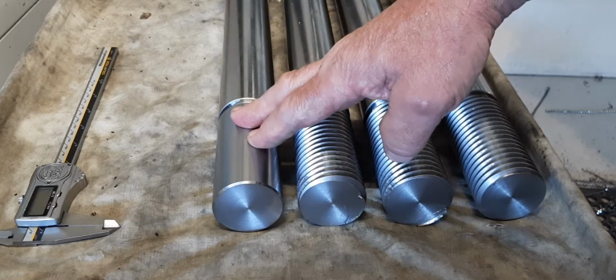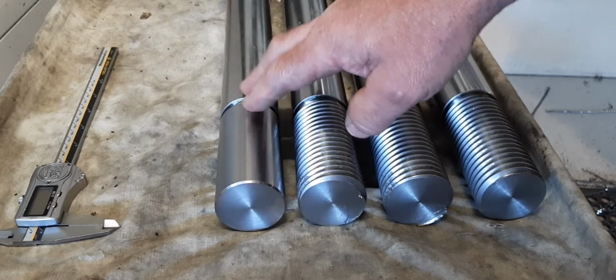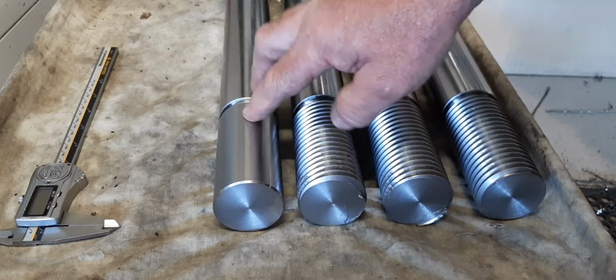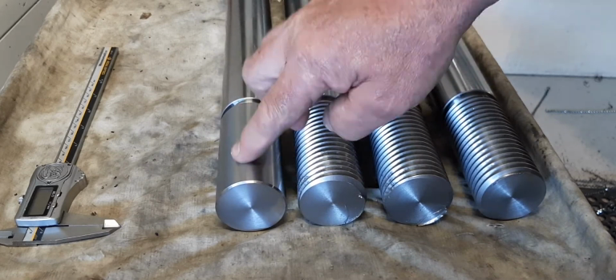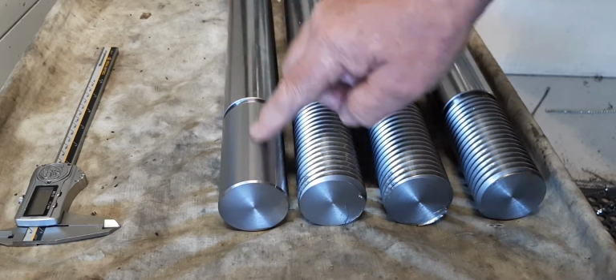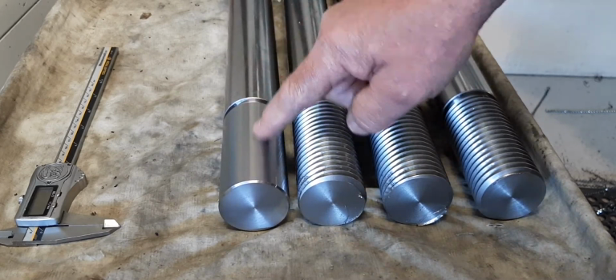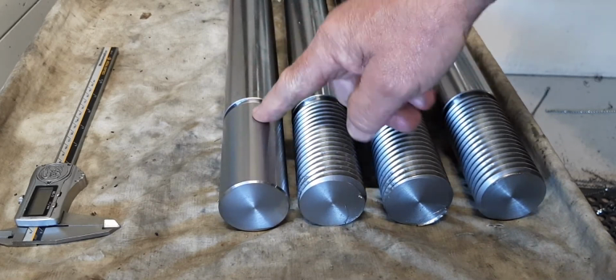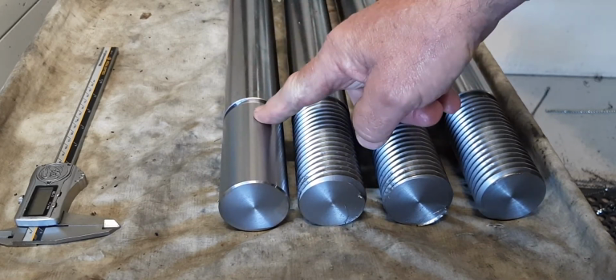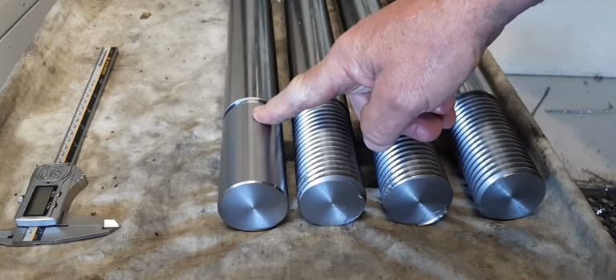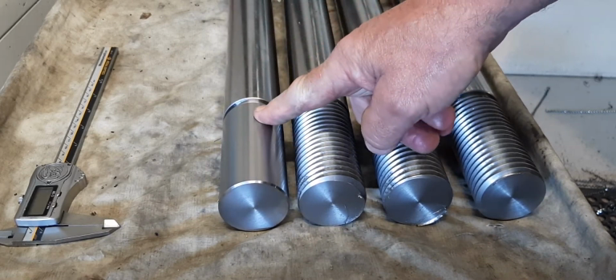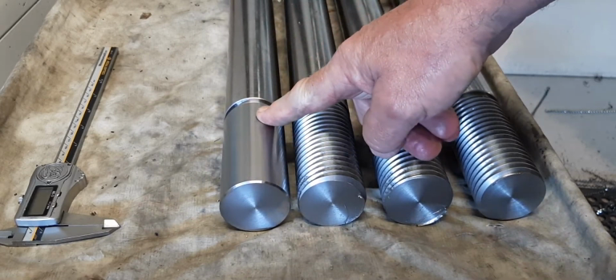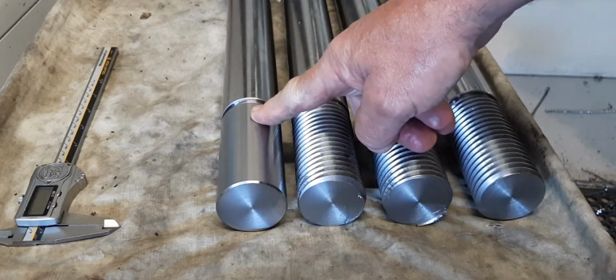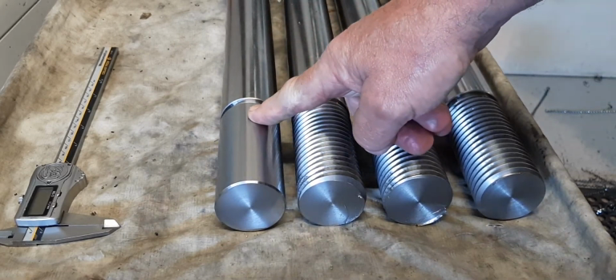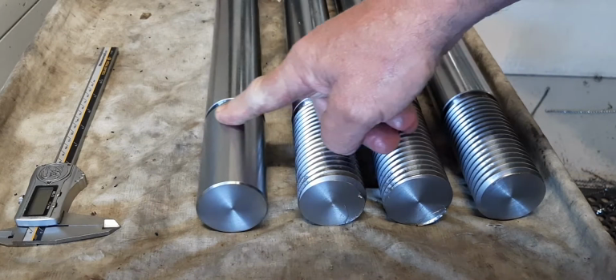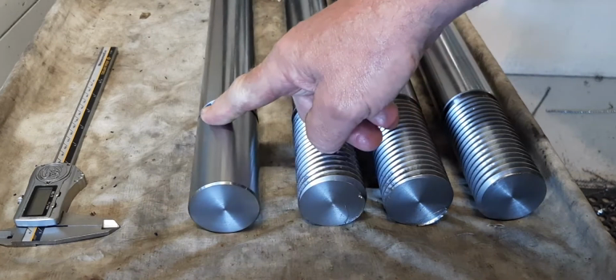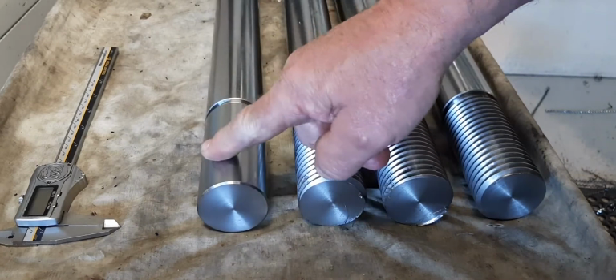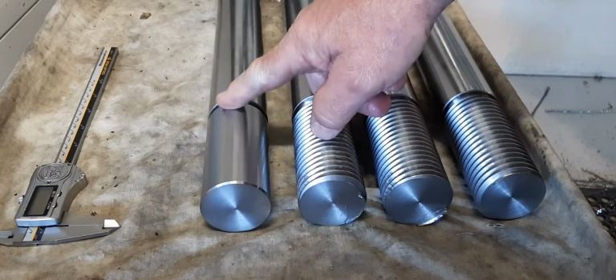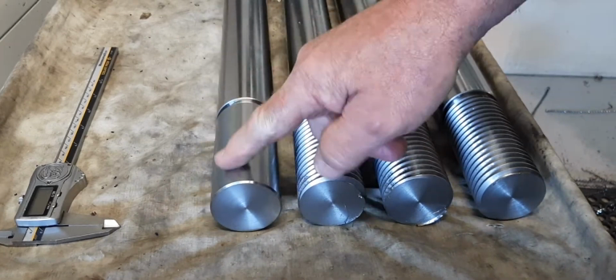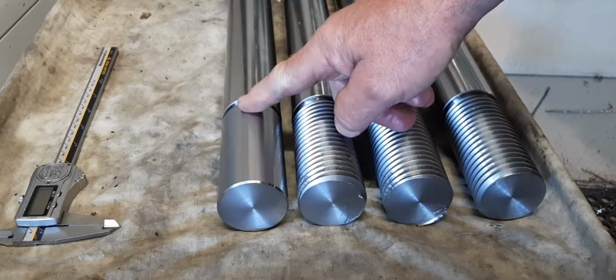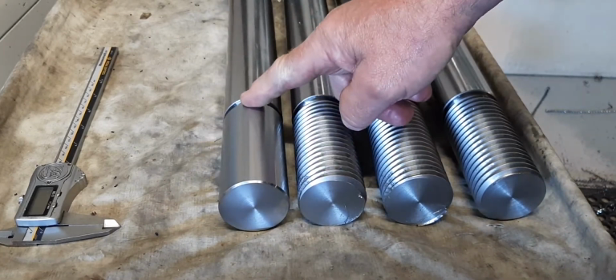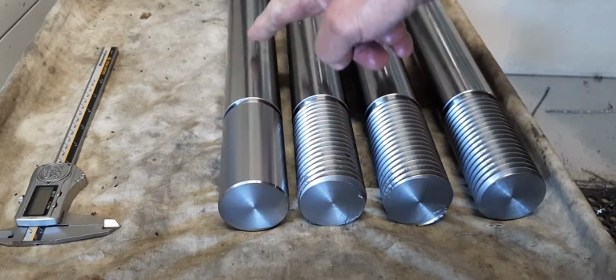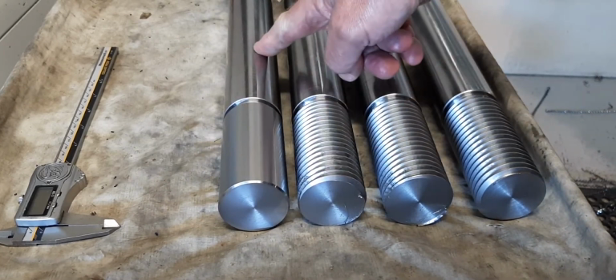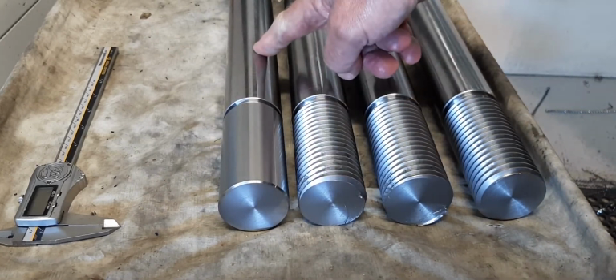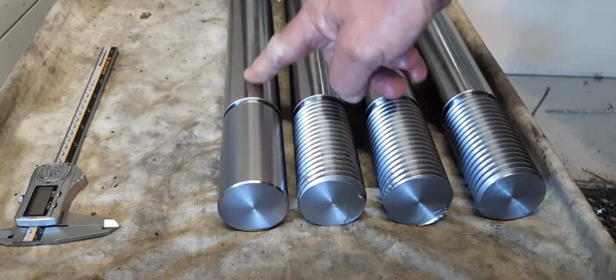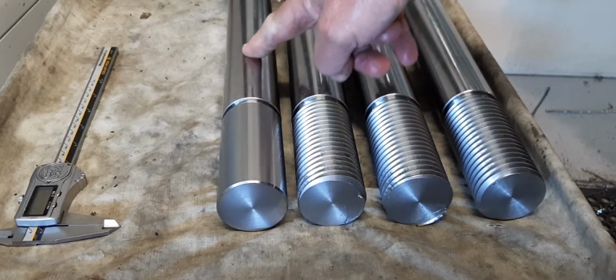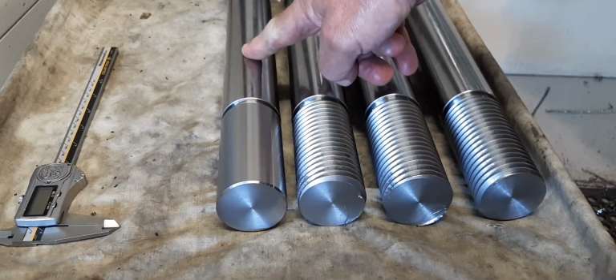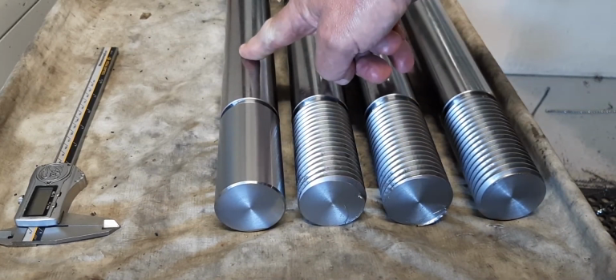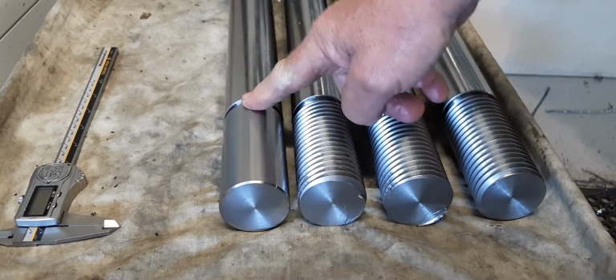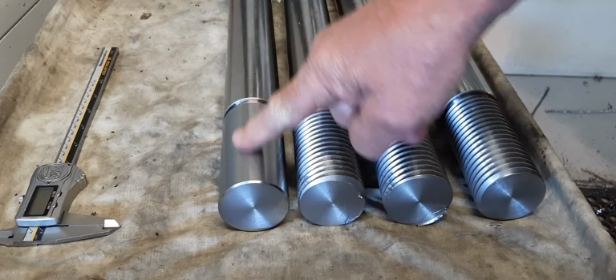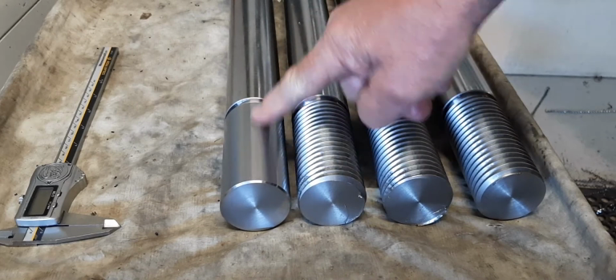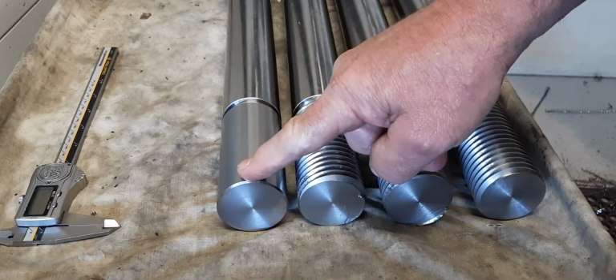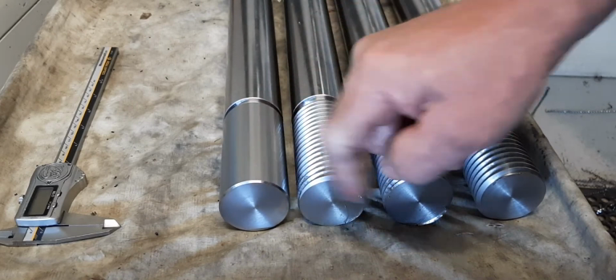I got stuck recutting the threads again, which was a bit of a pain, so I skimmed it down a little bit more this time. They'll probably be complaining it's too much this time, but I've taken a bit more of a skim cut. You can probably see the difference from the raw bar down to where I've machined it.